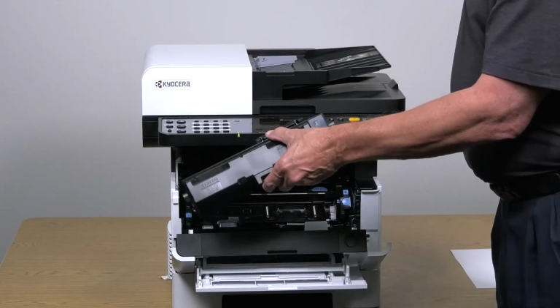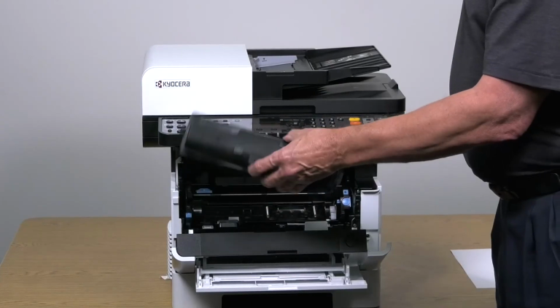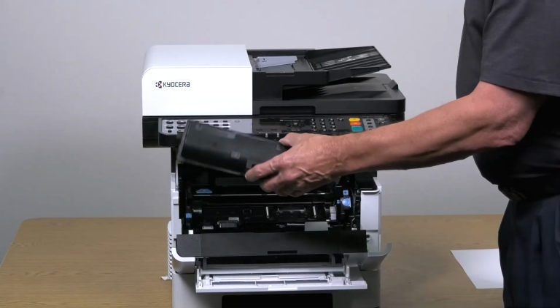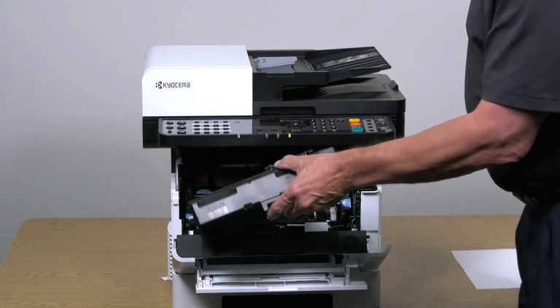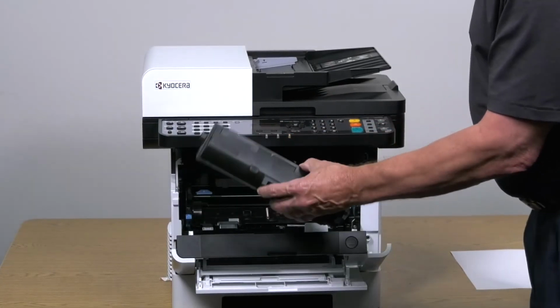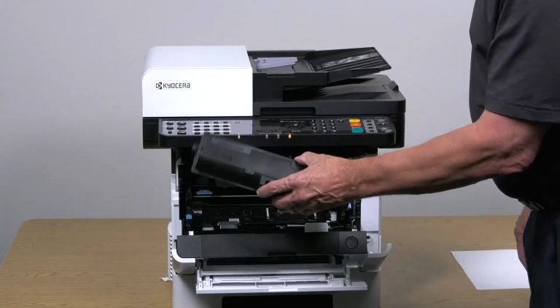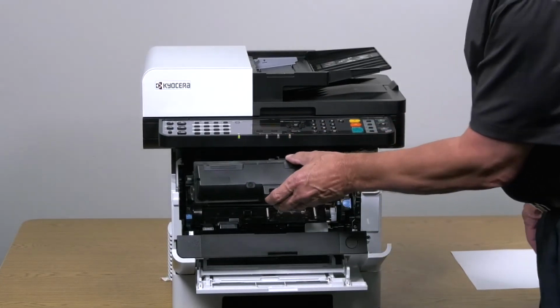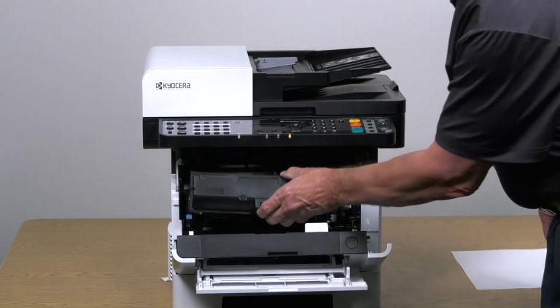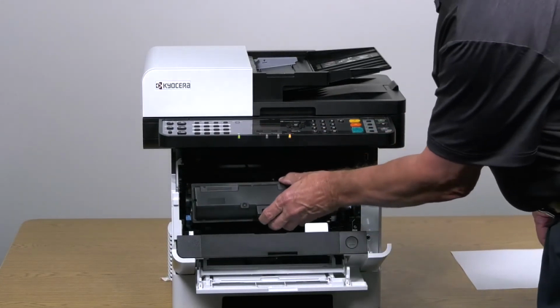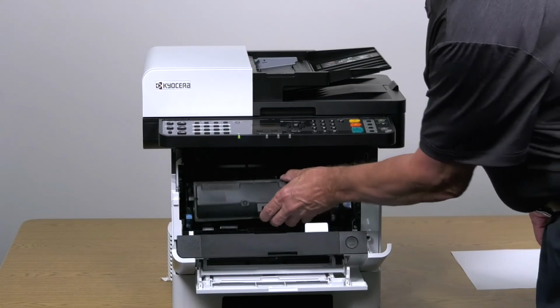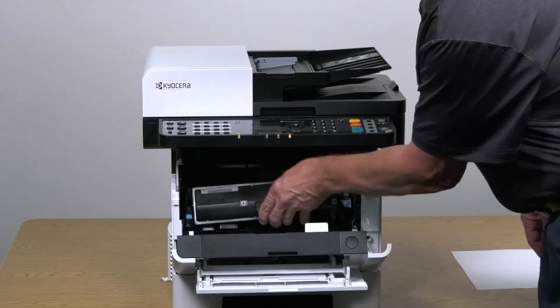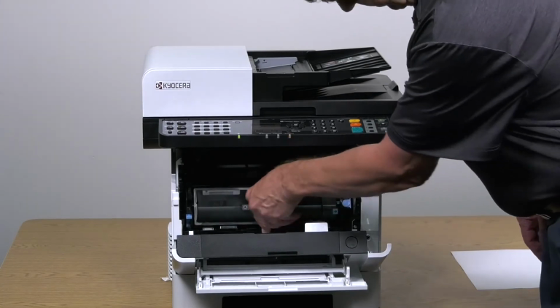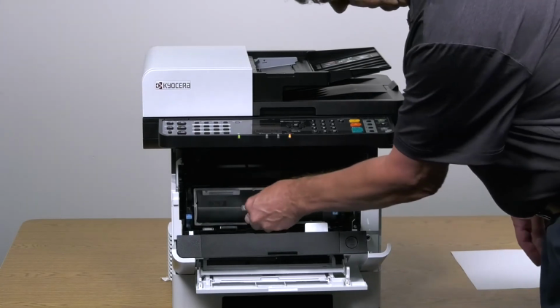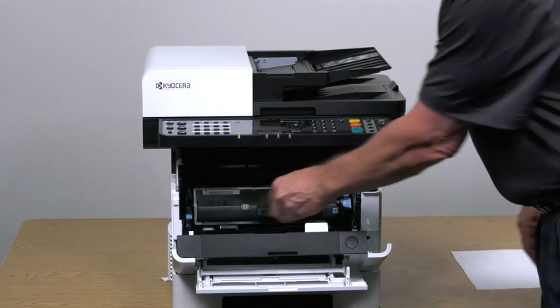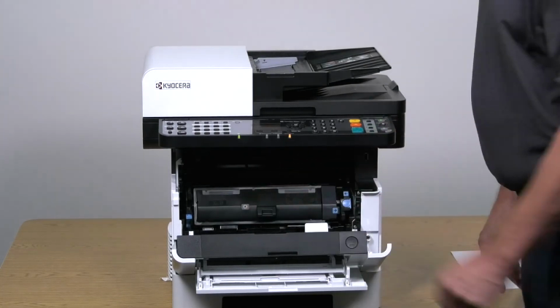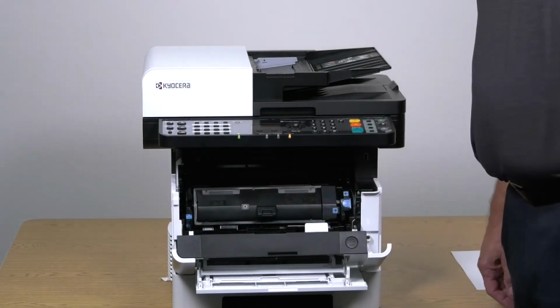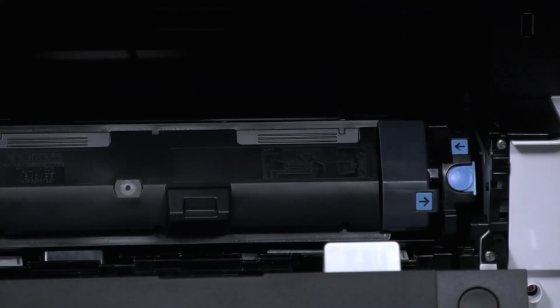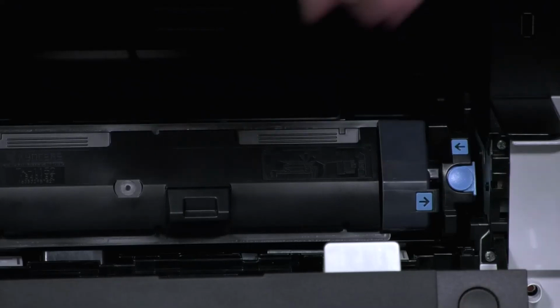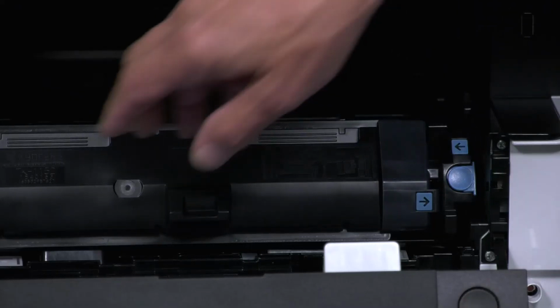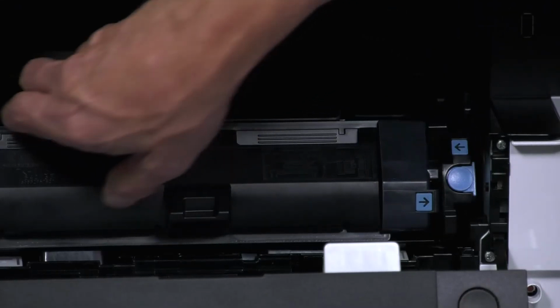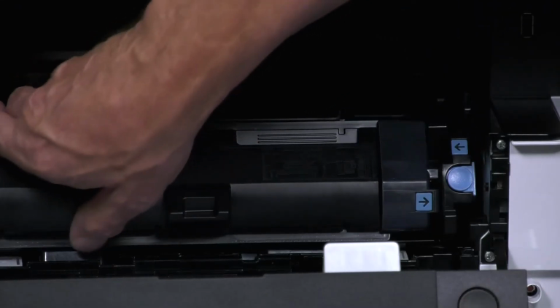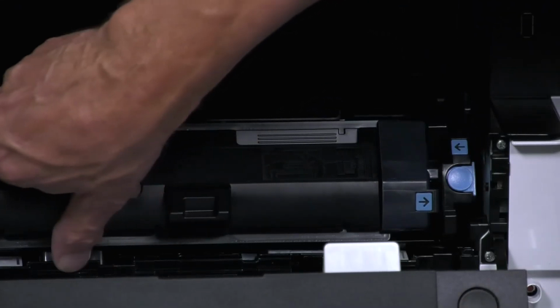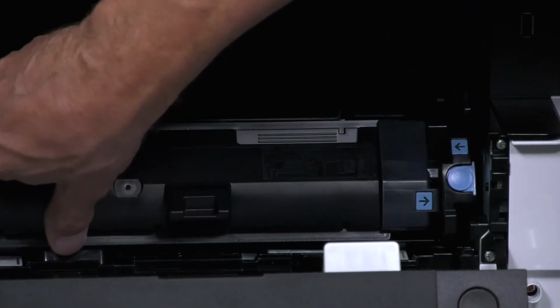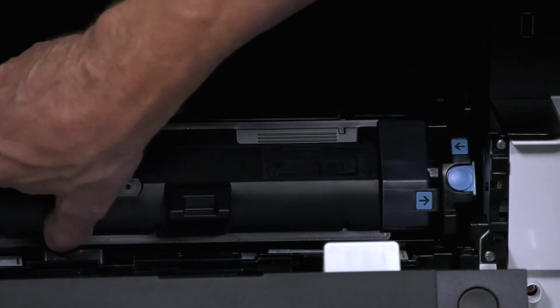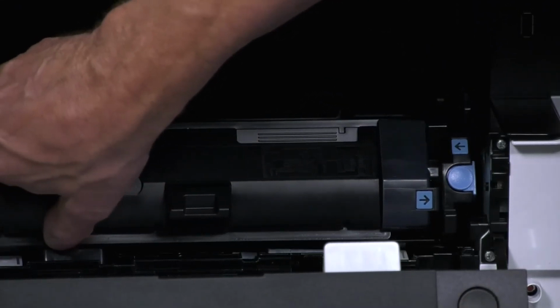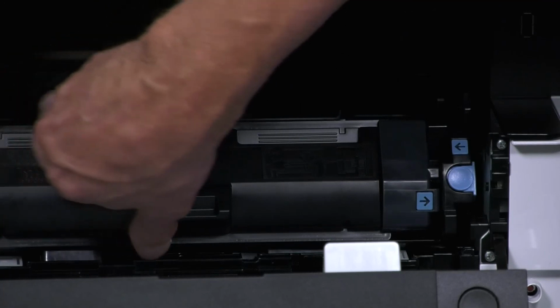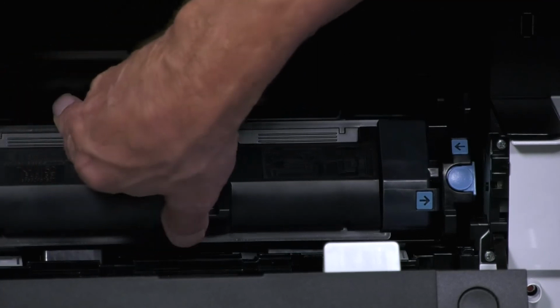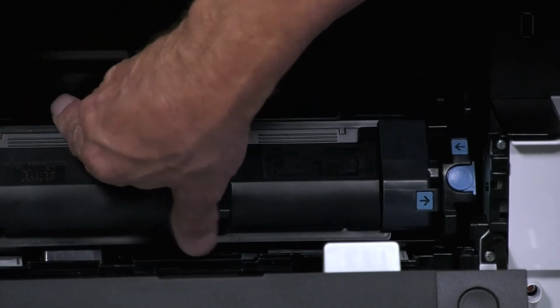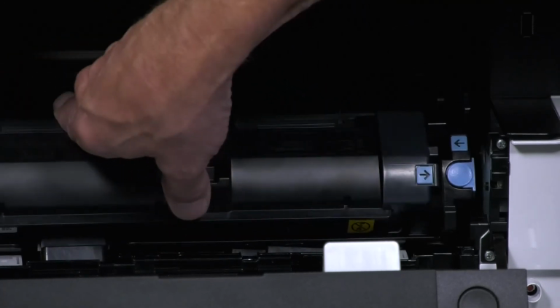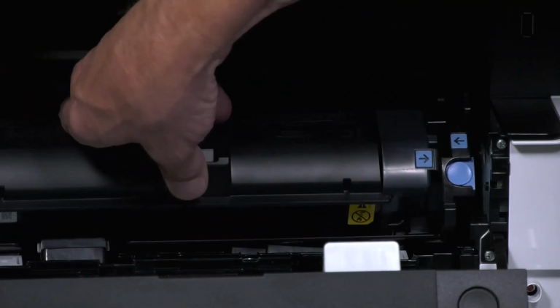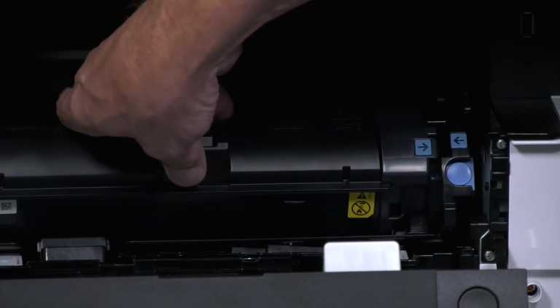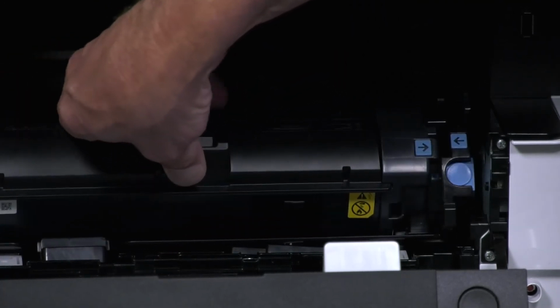Grasp the container at this location and insert it into the printer, then rotate the cartridge up until these two arrows are pointing towards each other. You should hear an audible confirmation click.